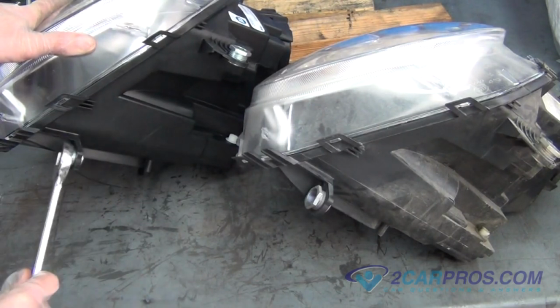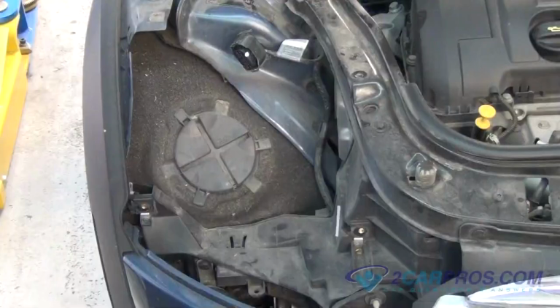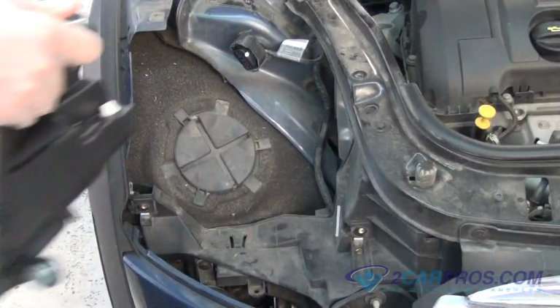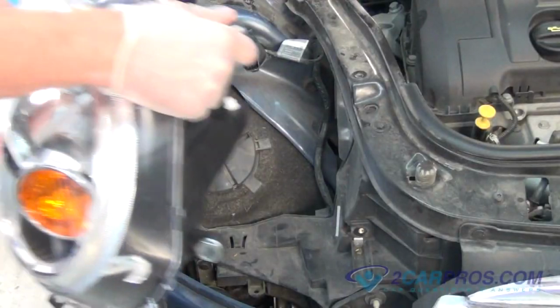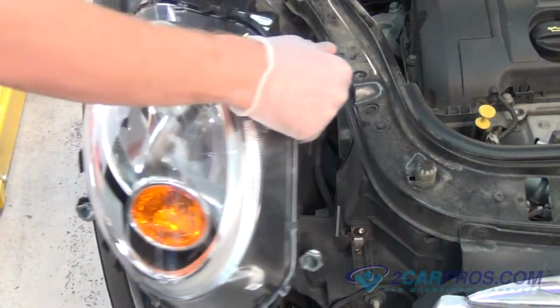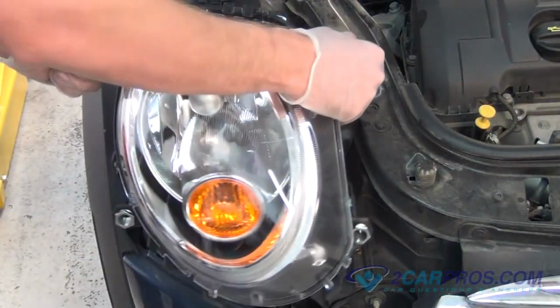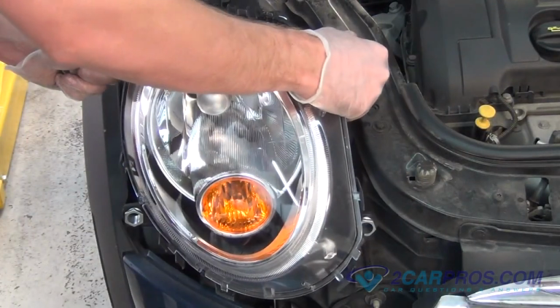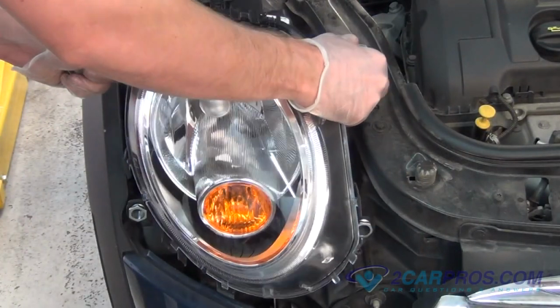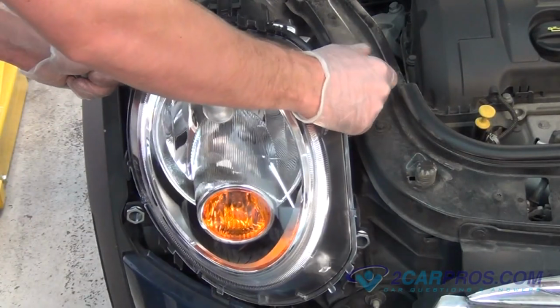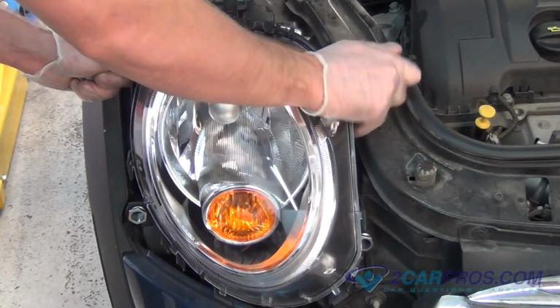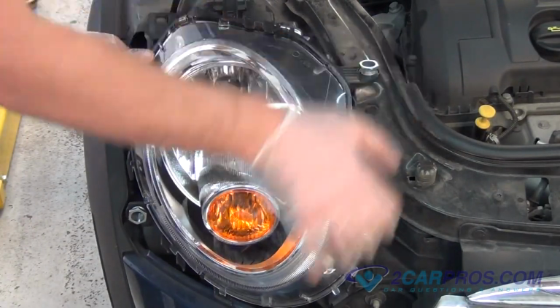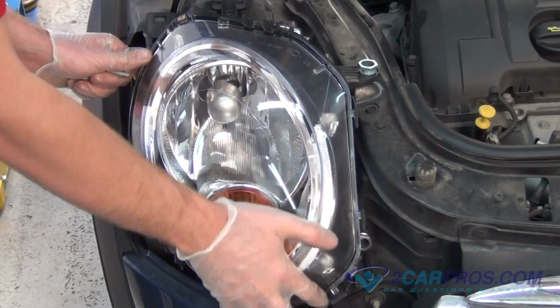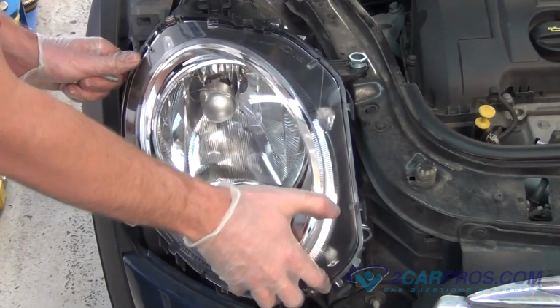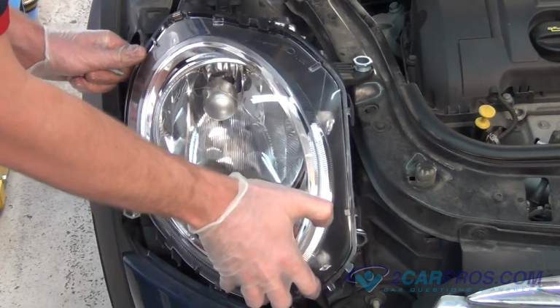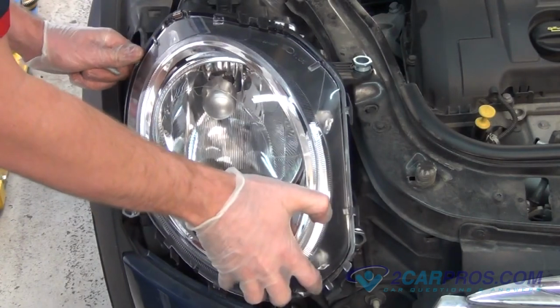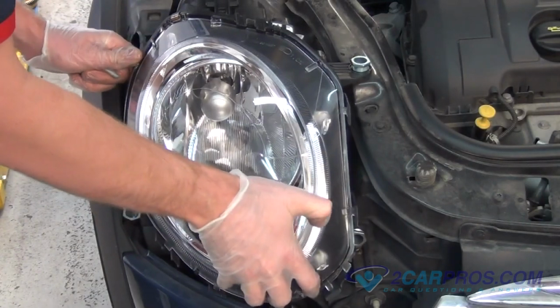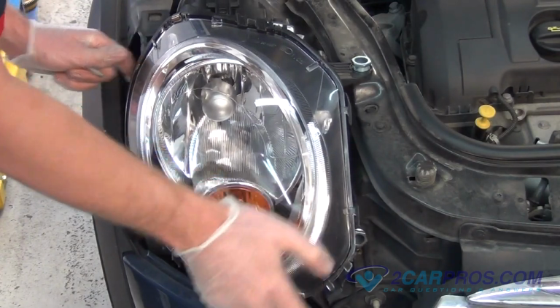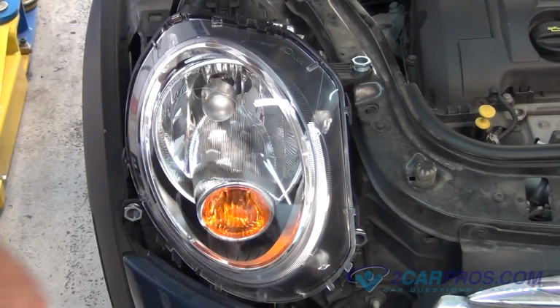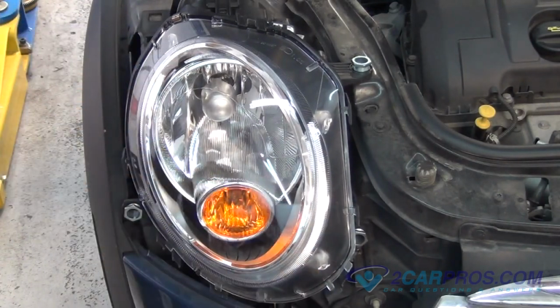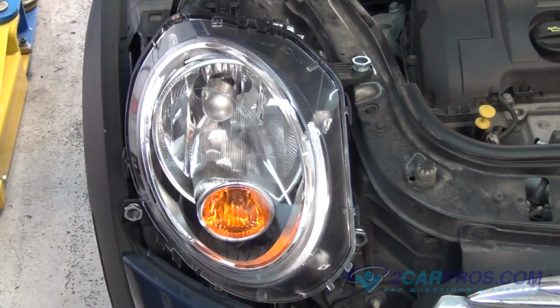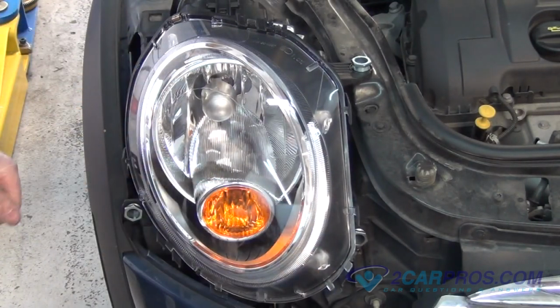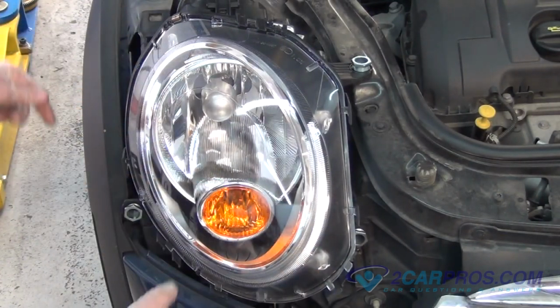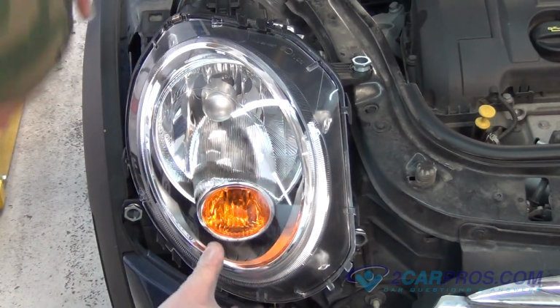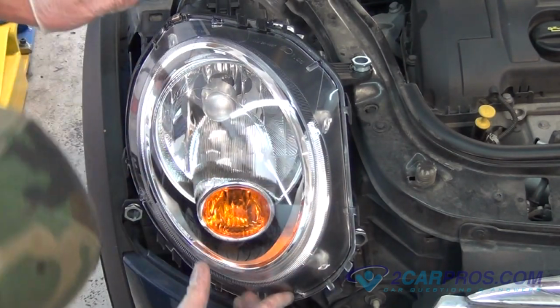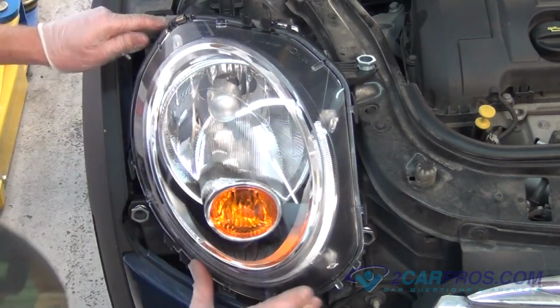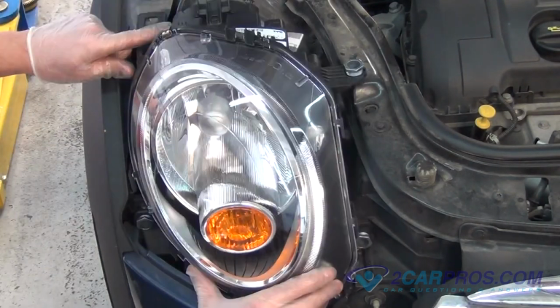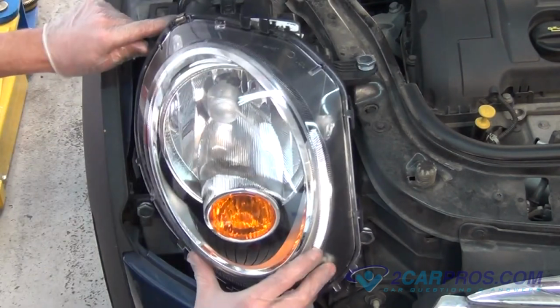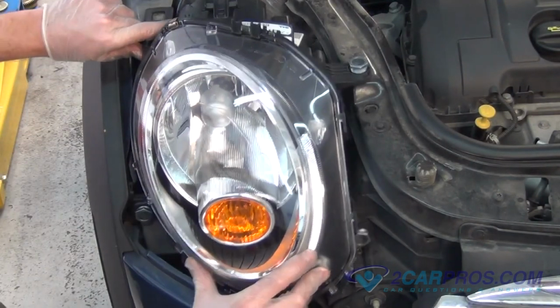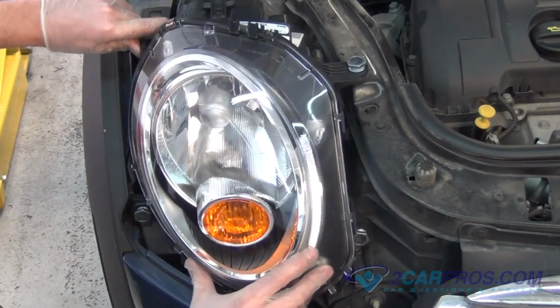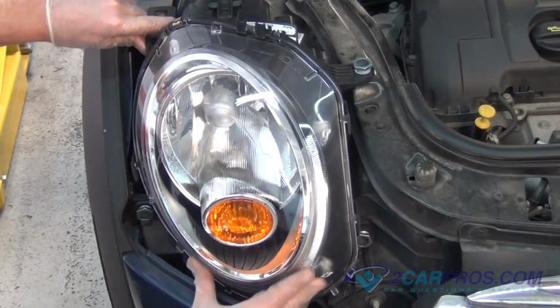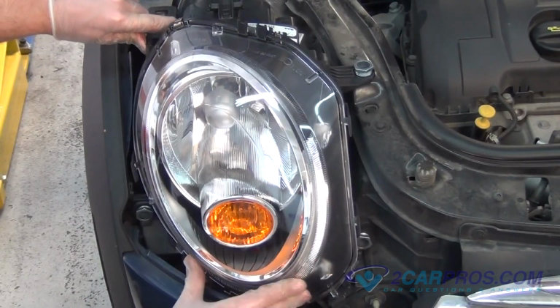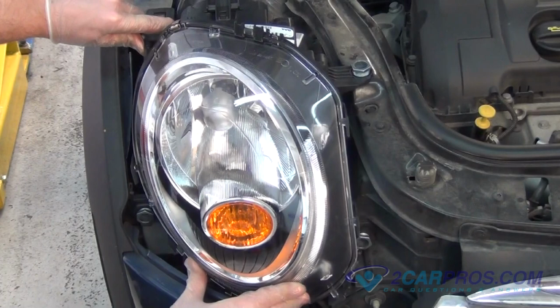After adjusting the four self-adjusters, install the new headlight to the vehicle using the four 10mm mounting hardware bolts you removed from before.